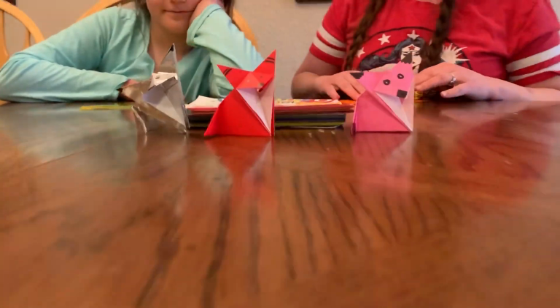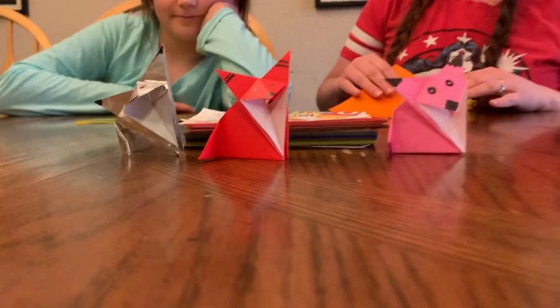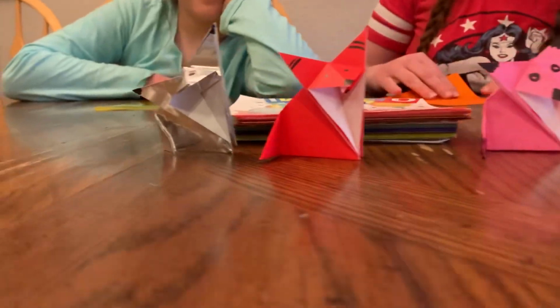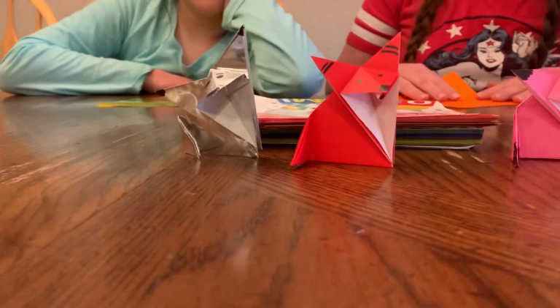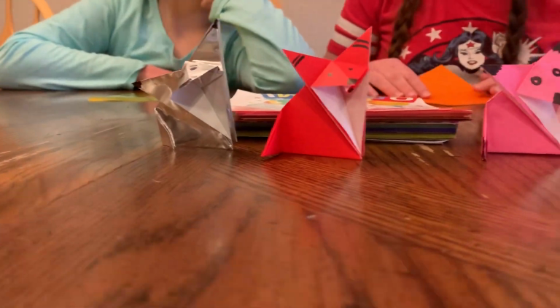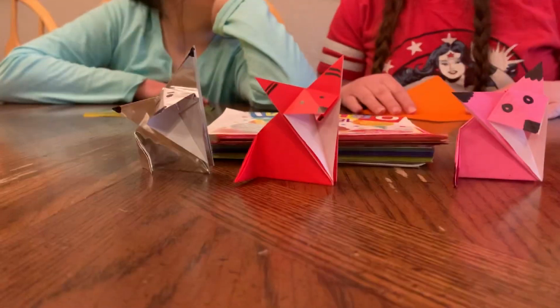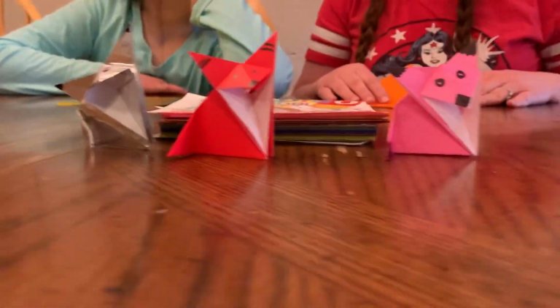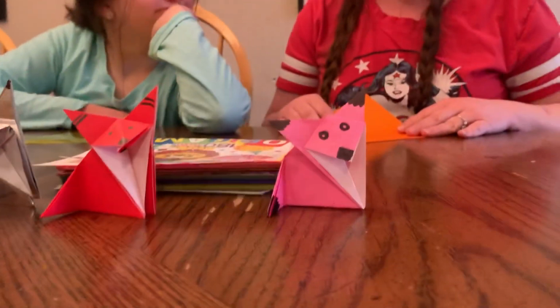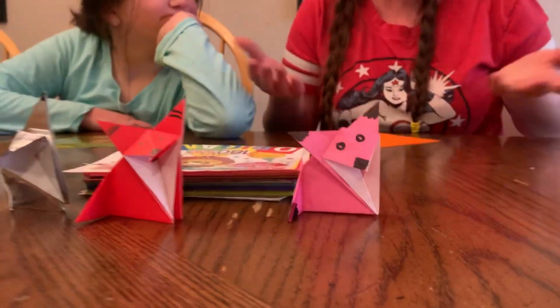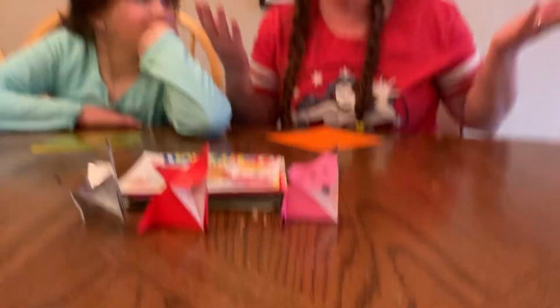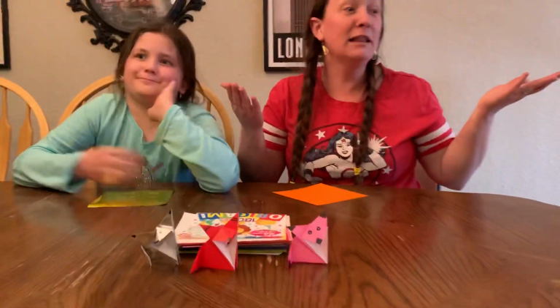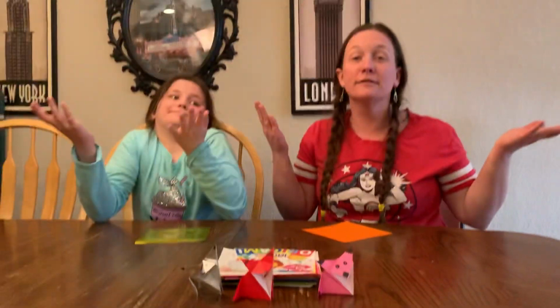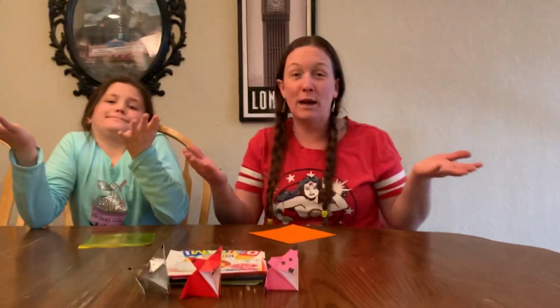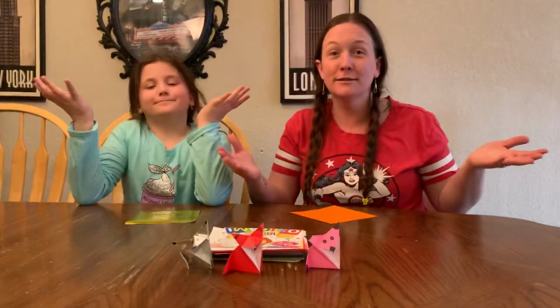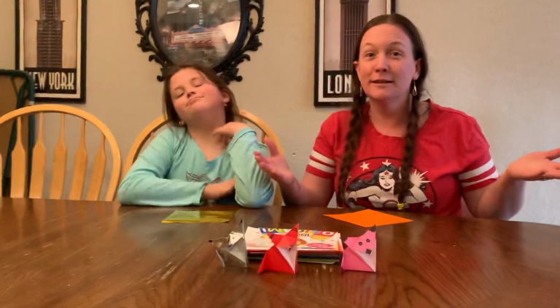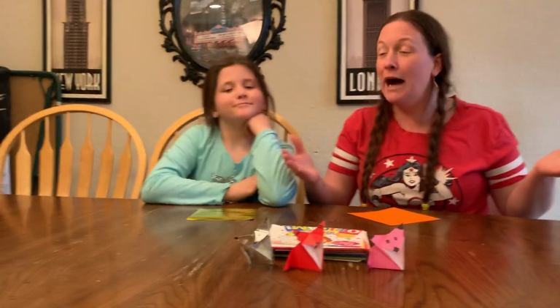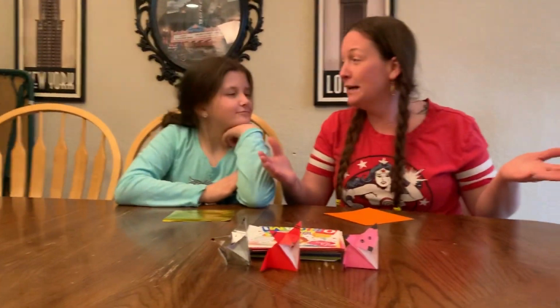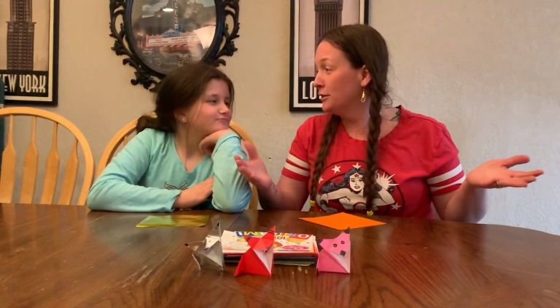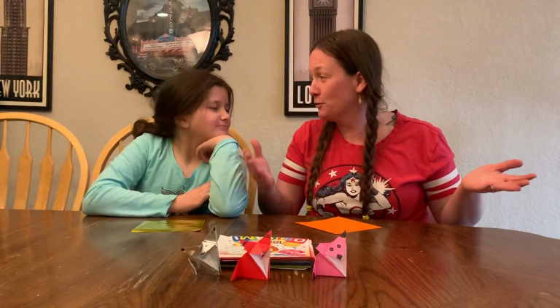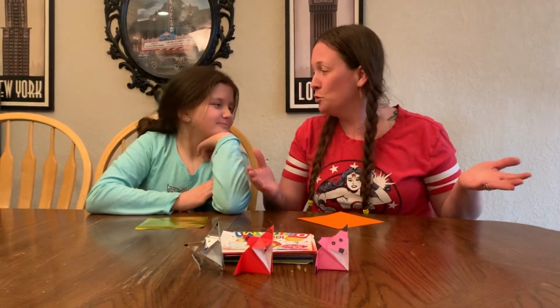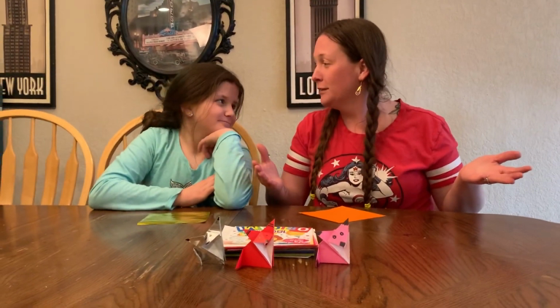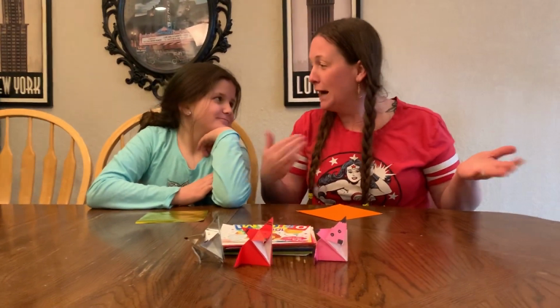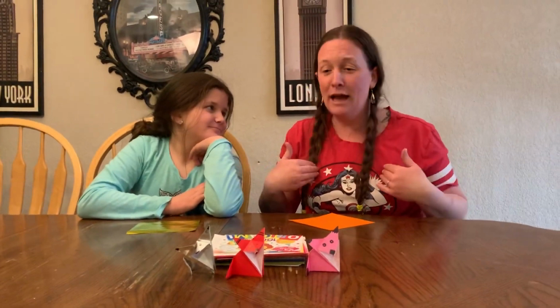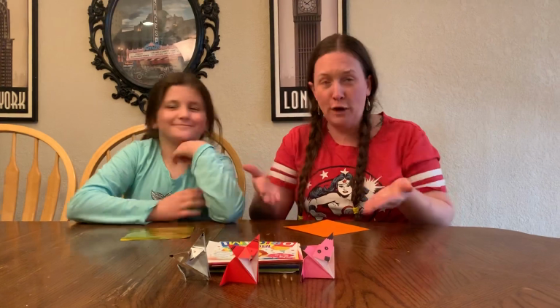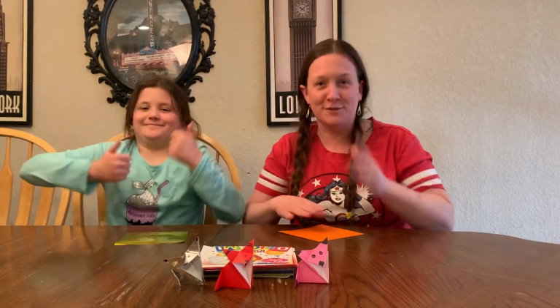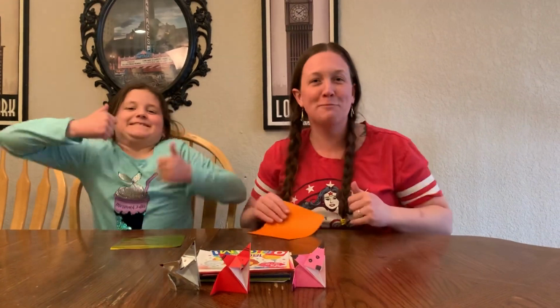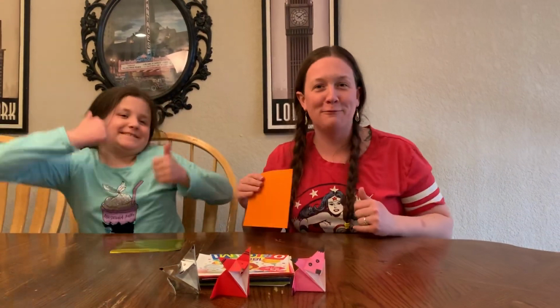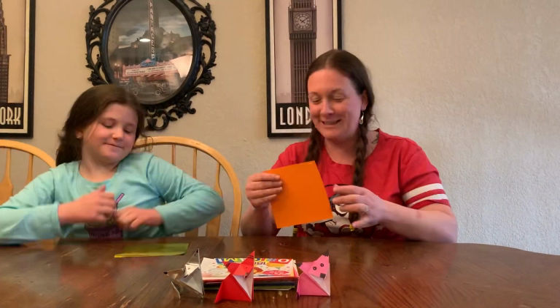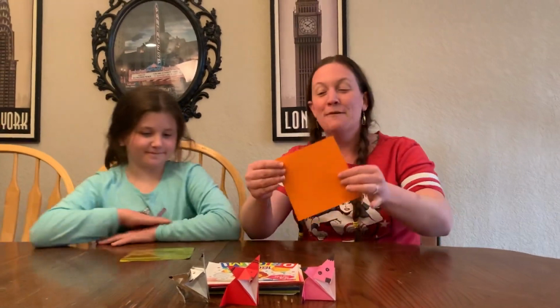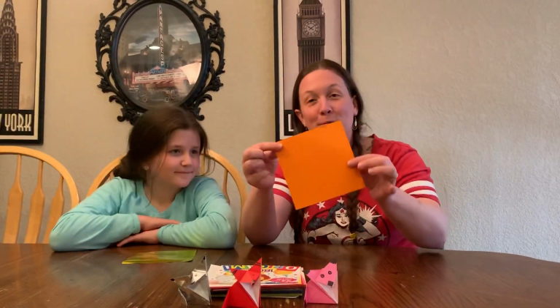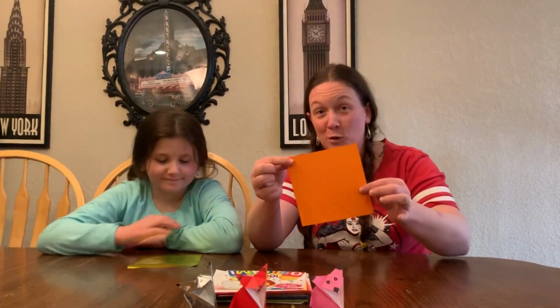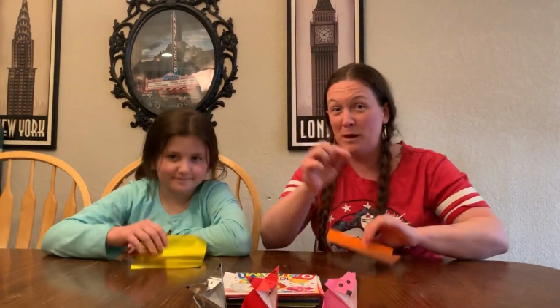Little foxes! In honor of St. Patrick's. Does that make any sense? I don't know. I like St. Patrick's. I like Irish food. I like foxes. So we're gonna make some foxes today.